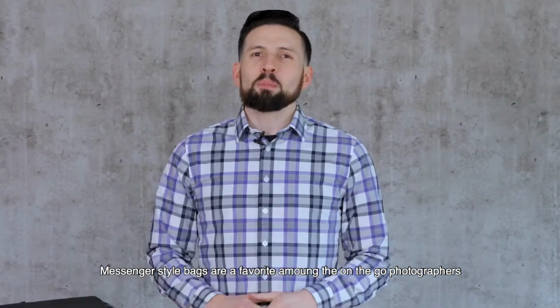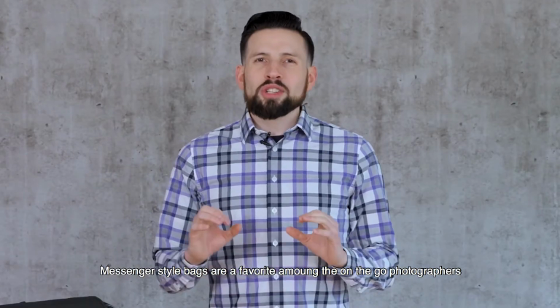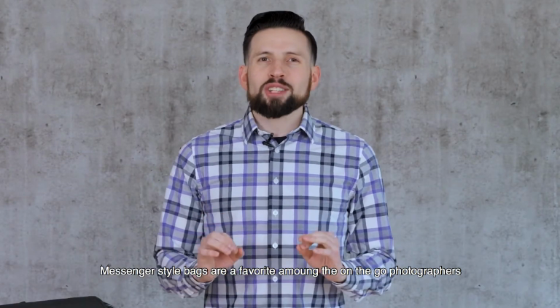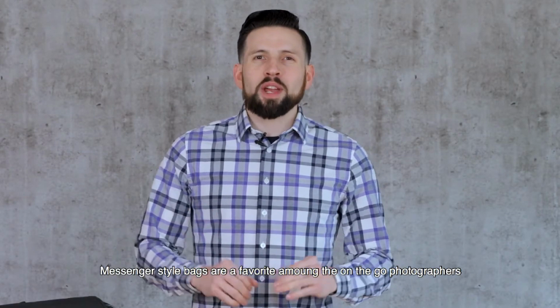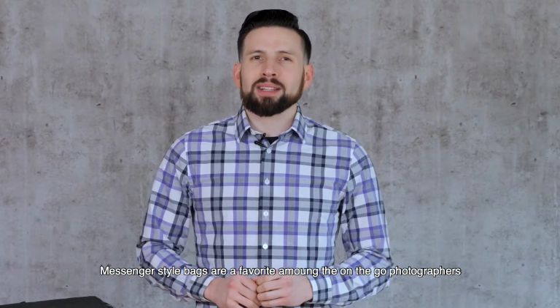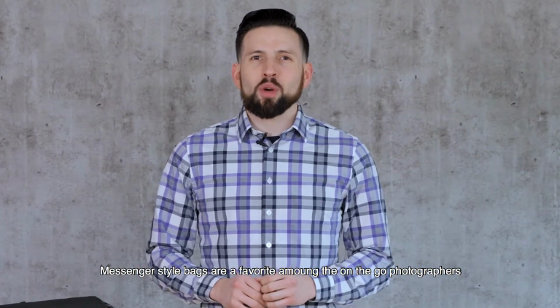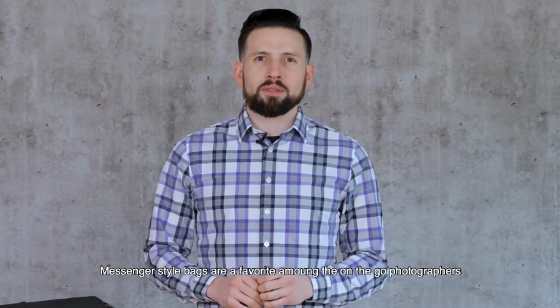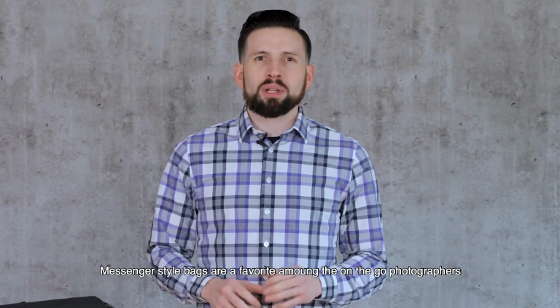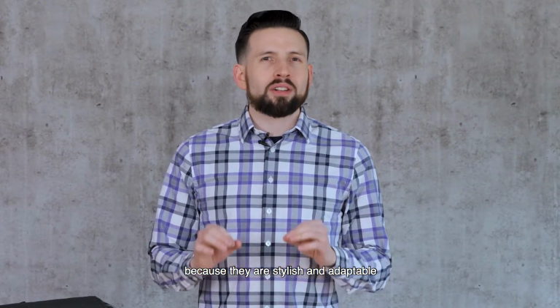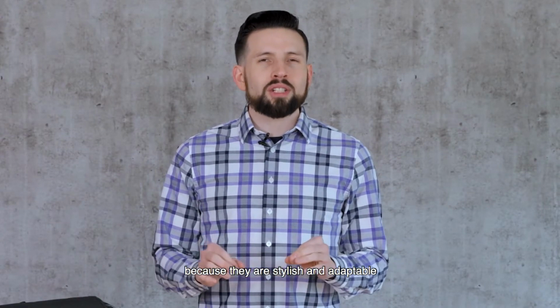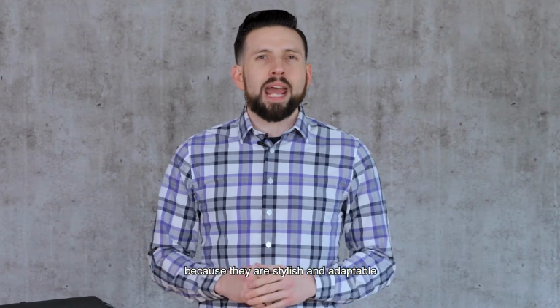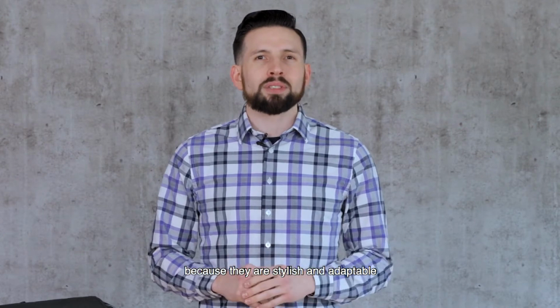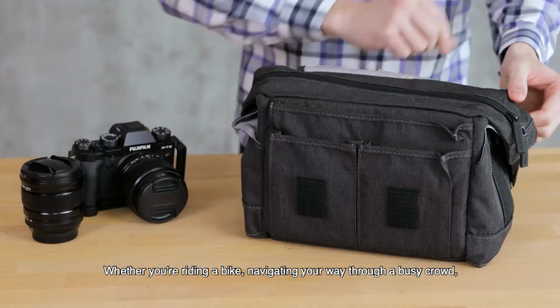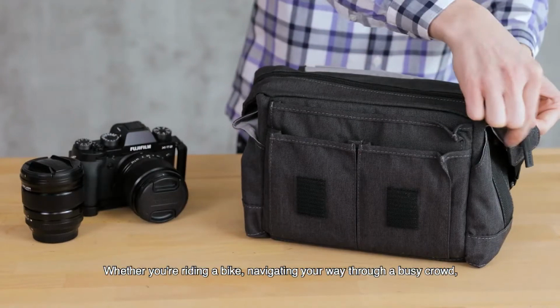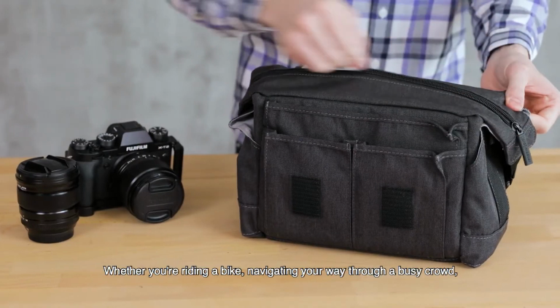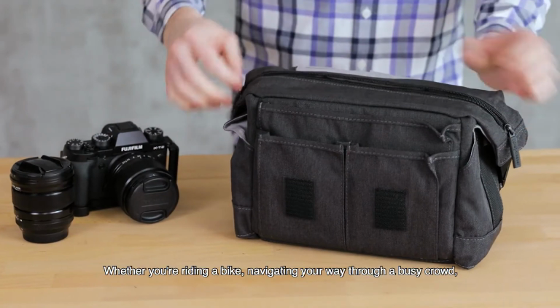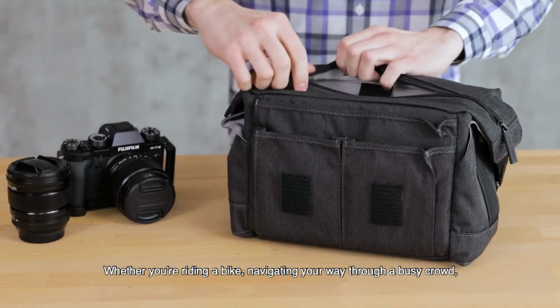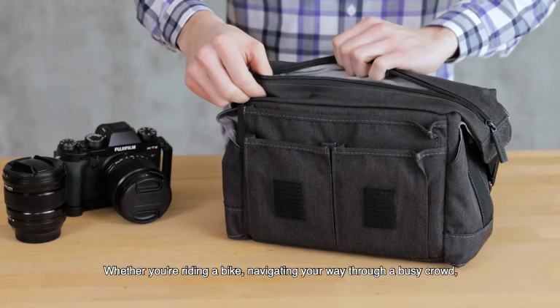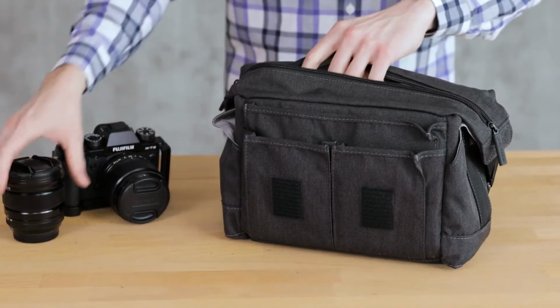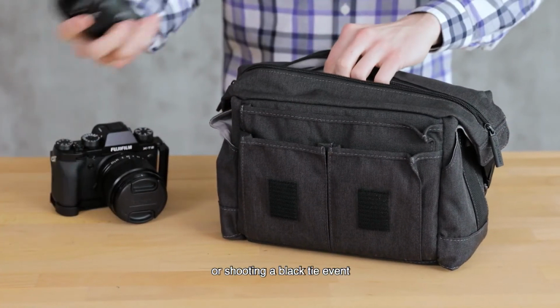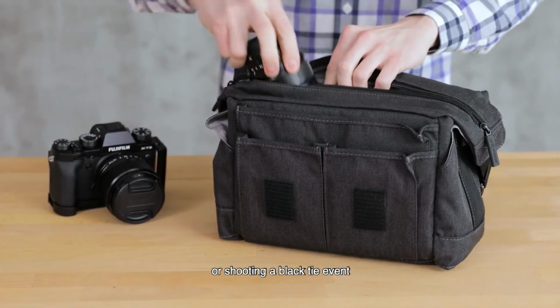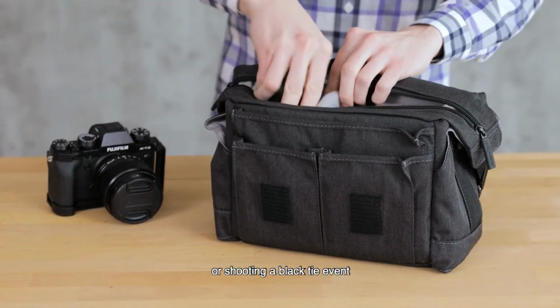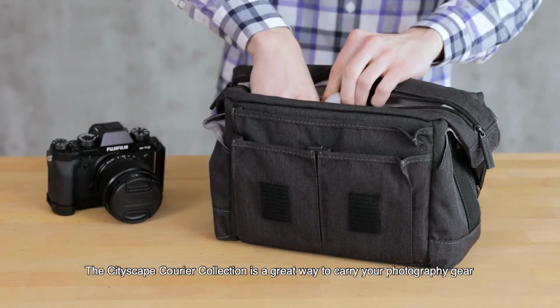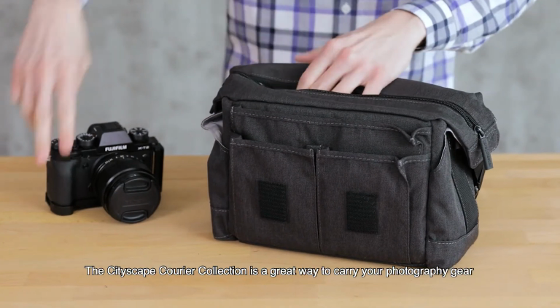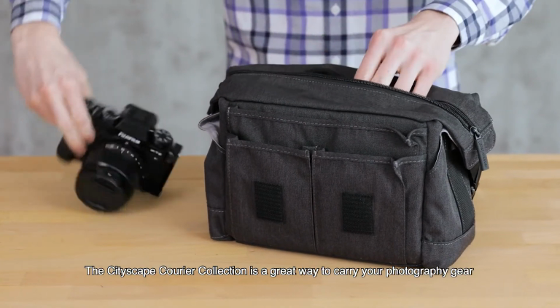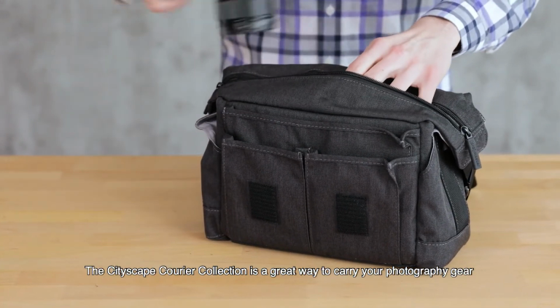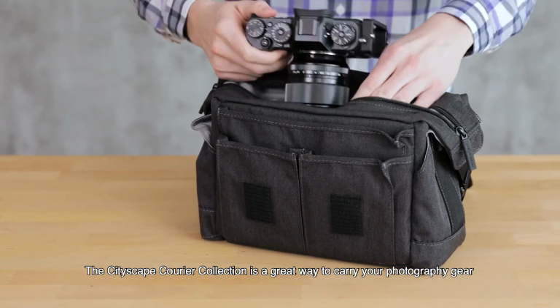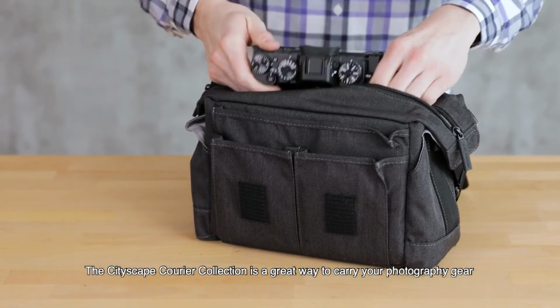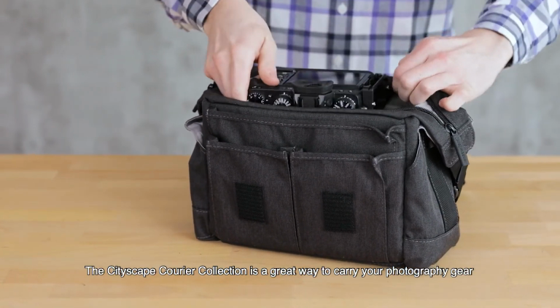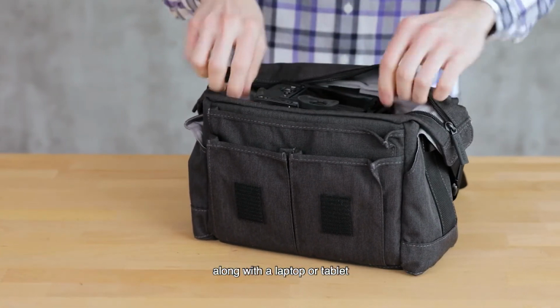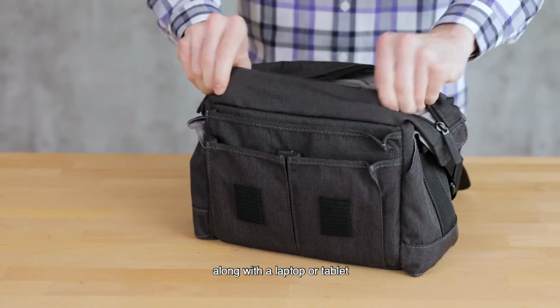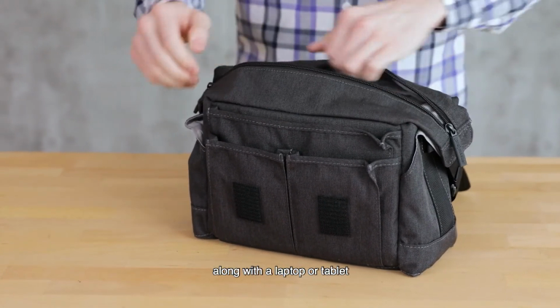Messenger style bags are a favorite among on-the-go photographers because they are stylish and adaptable. Whether you're riding a bike, navigating your way through a busy crowd, or shooting a black-tie event, the Cityscape Courier Collection is a great way to carry your photography gear along with a laptop or tablet.